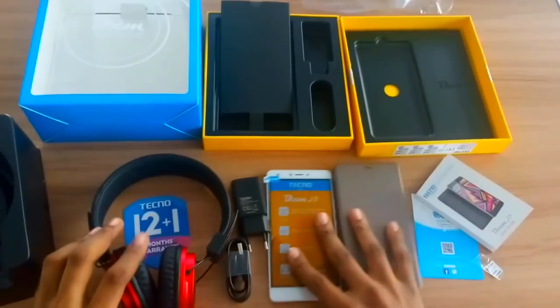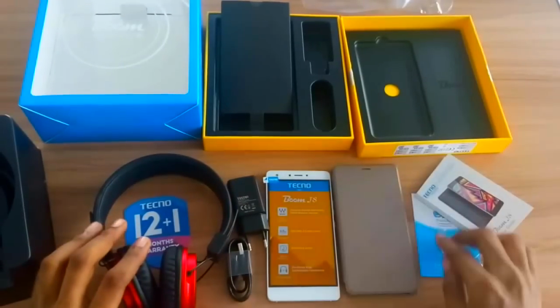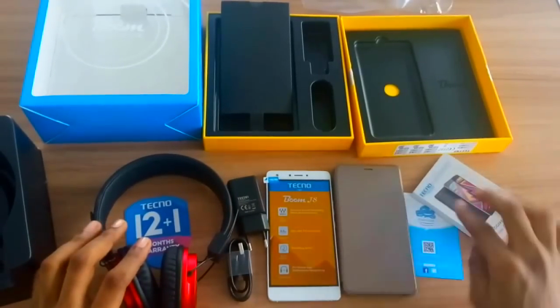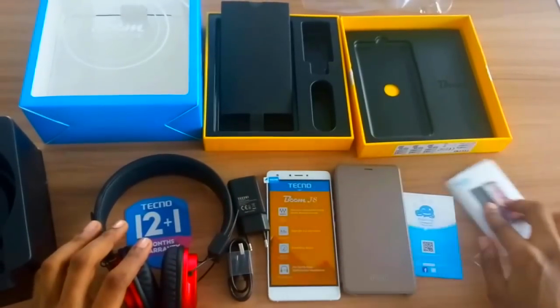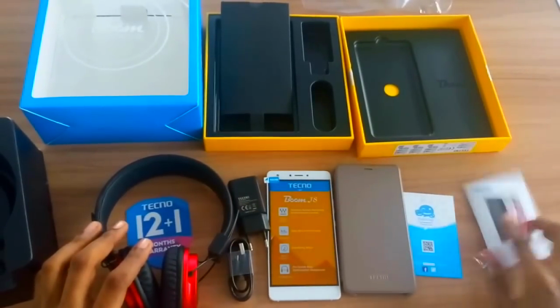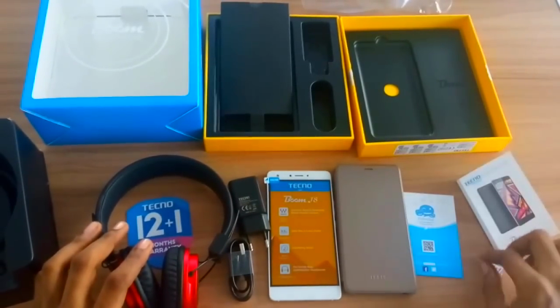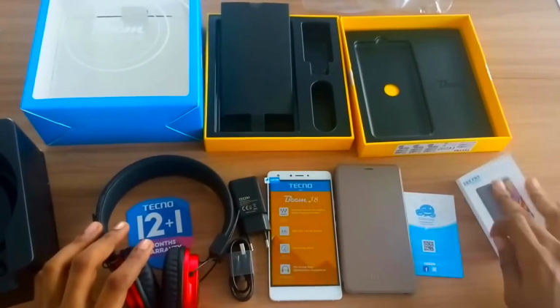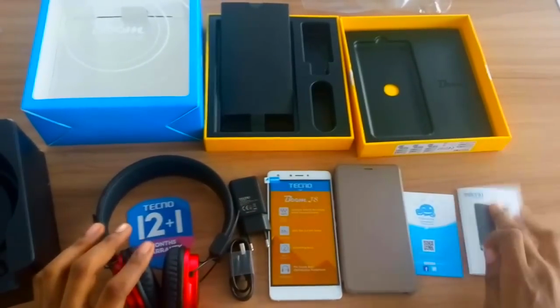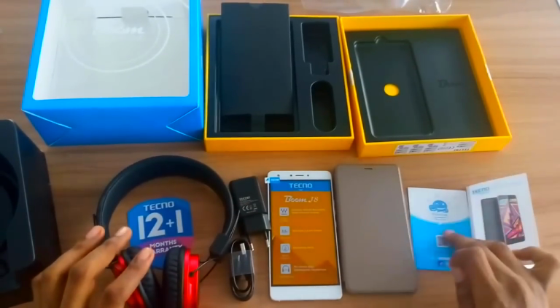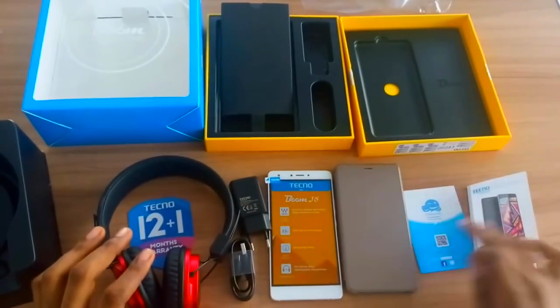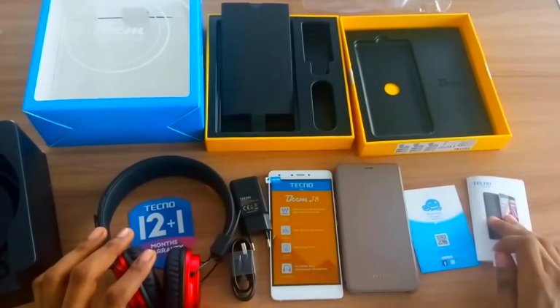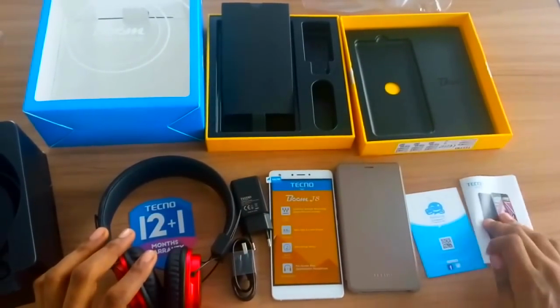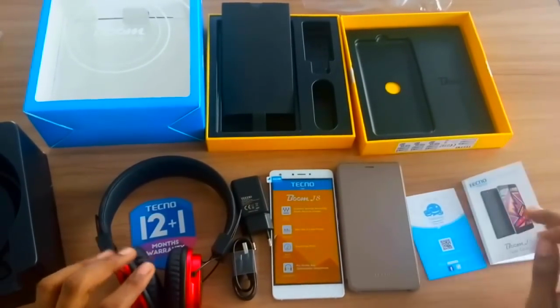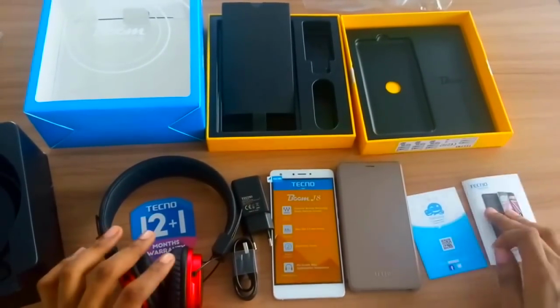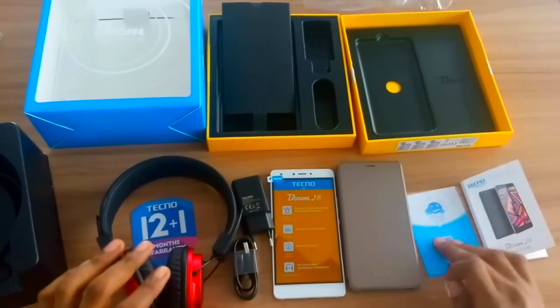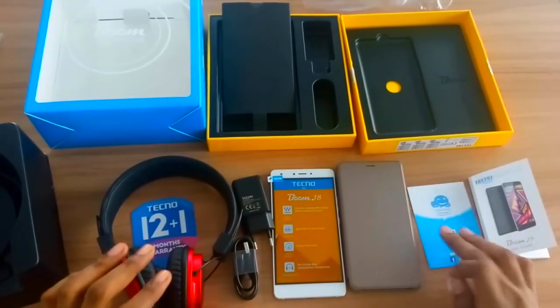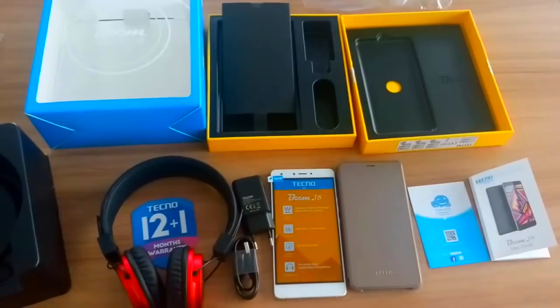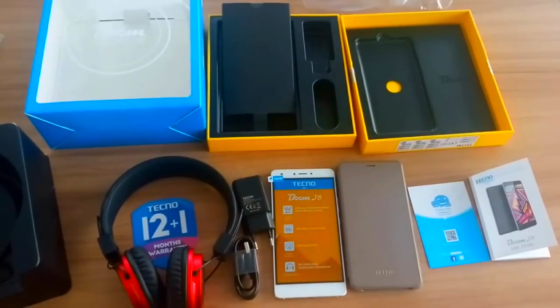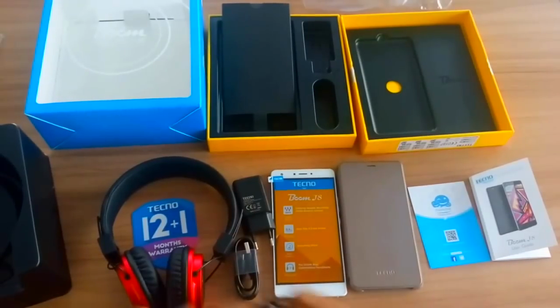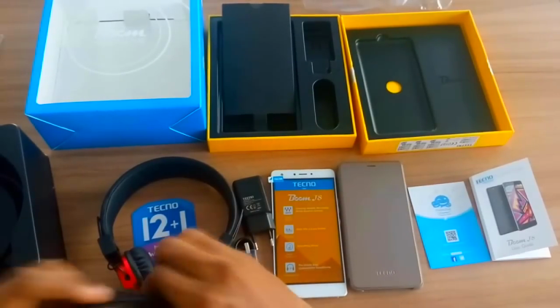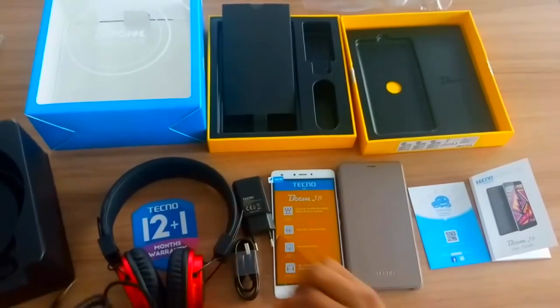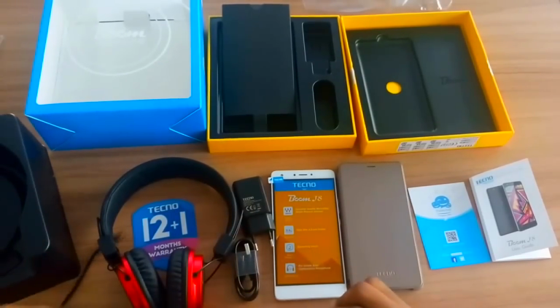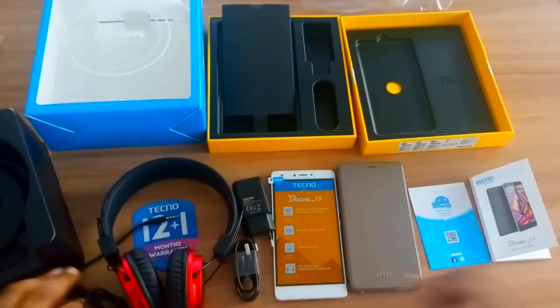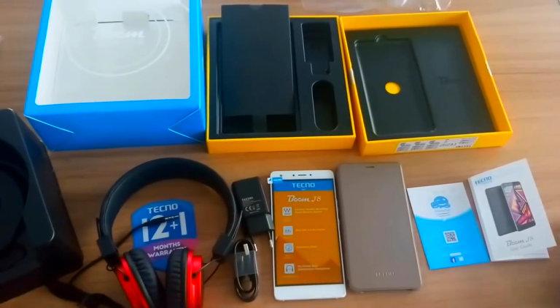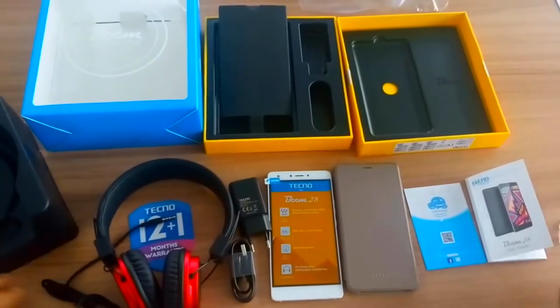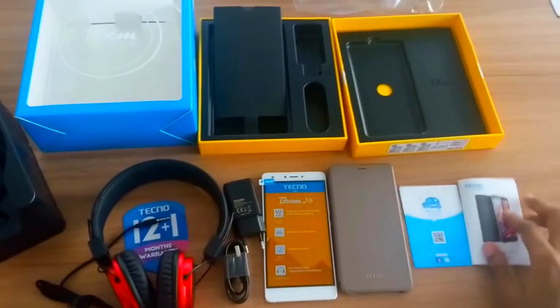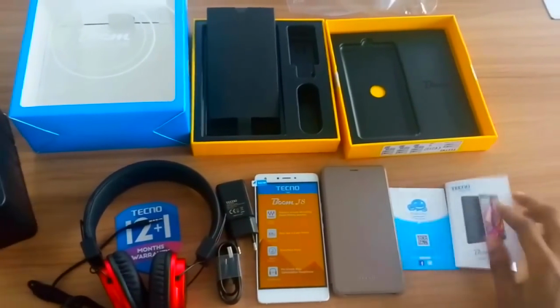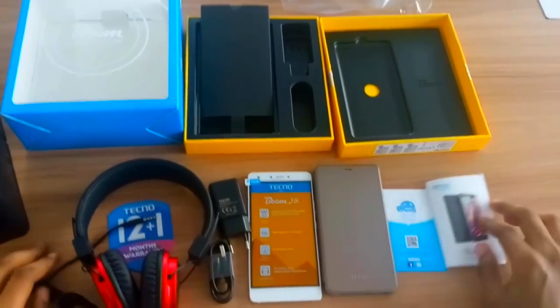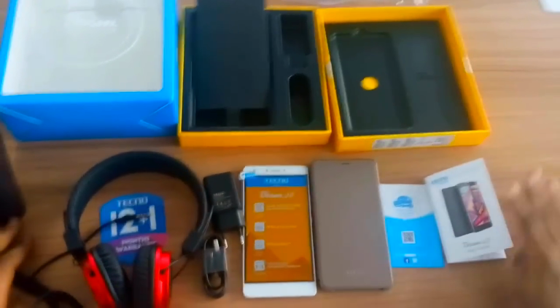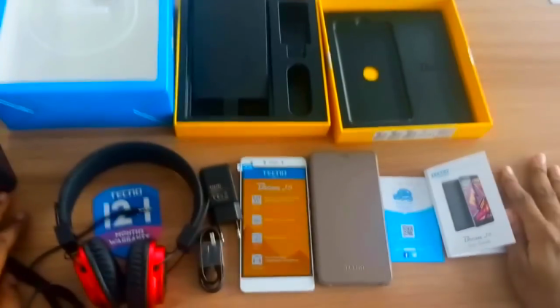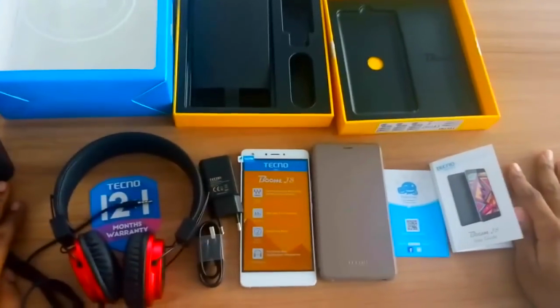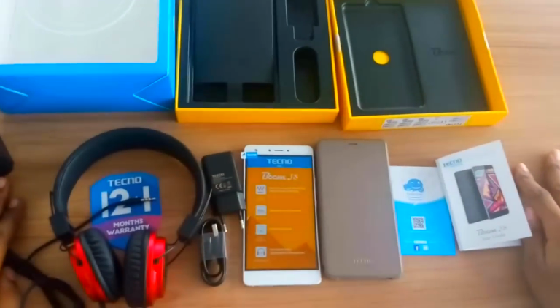Guys, we're done with the unboxing of the Tecno Boom J8, and I'm looking forward to doing a full review on this device. So stay tuned. And once again, it's Newkid from NewKid.com.